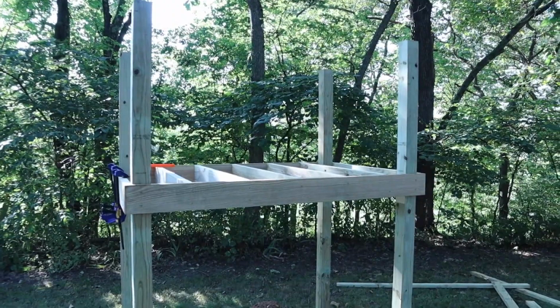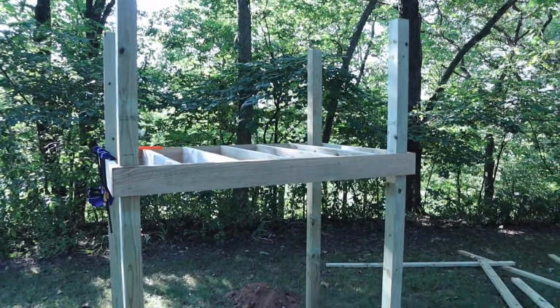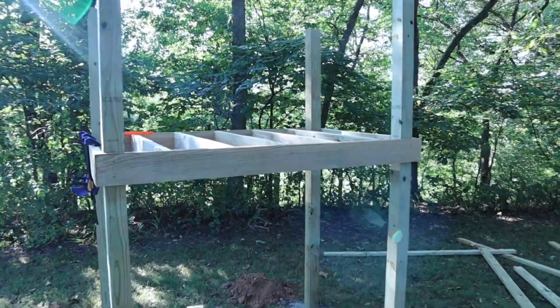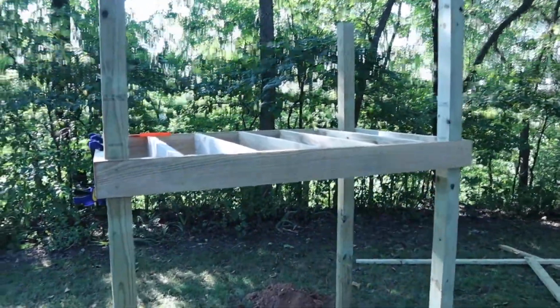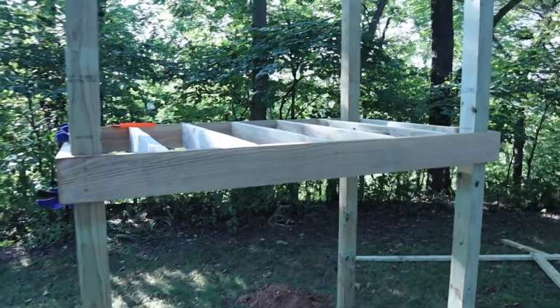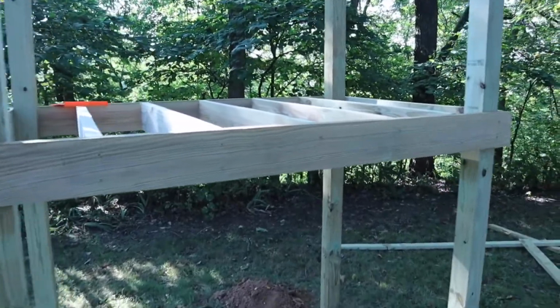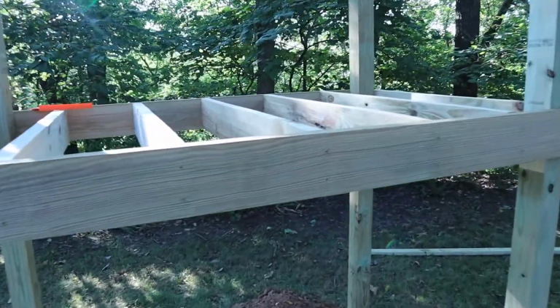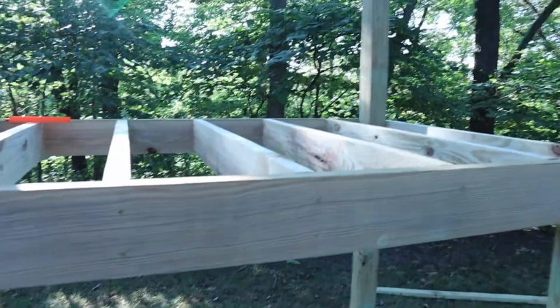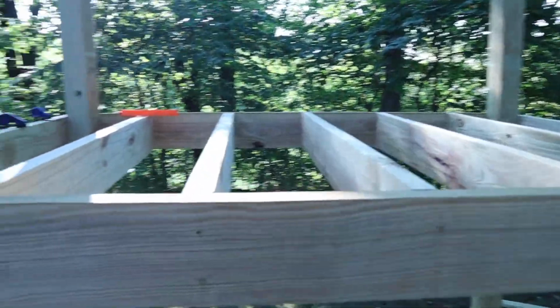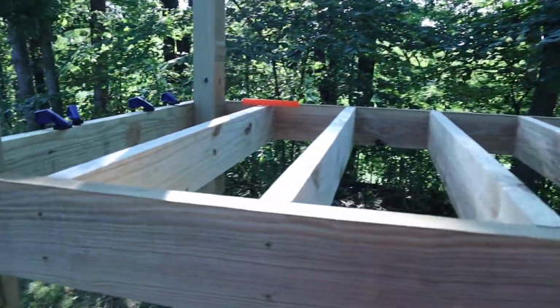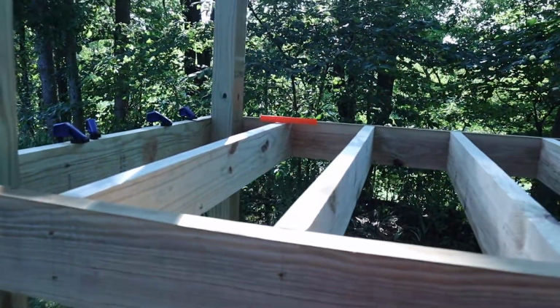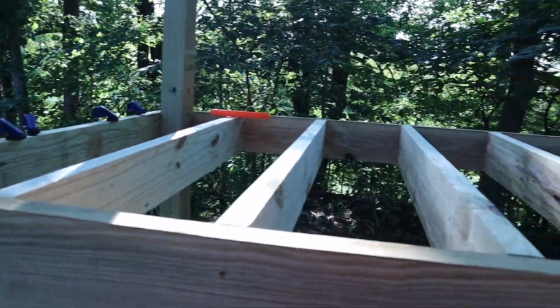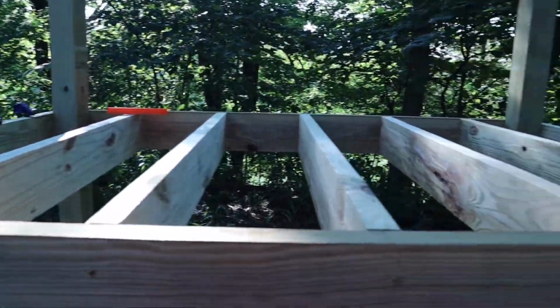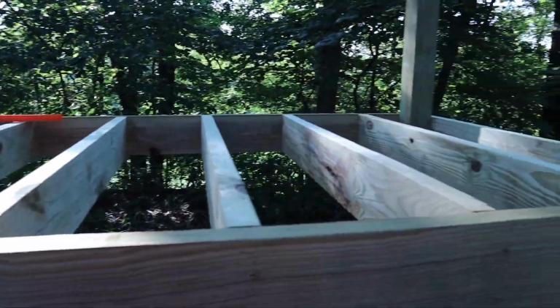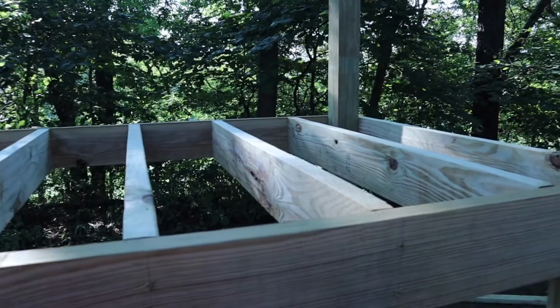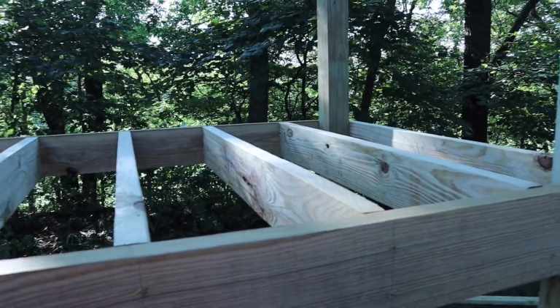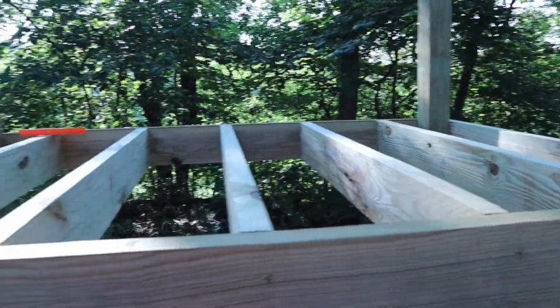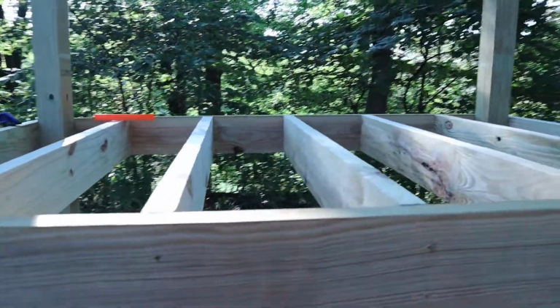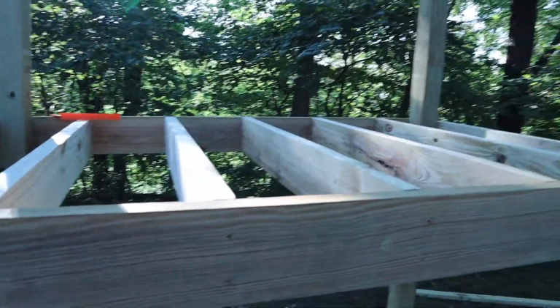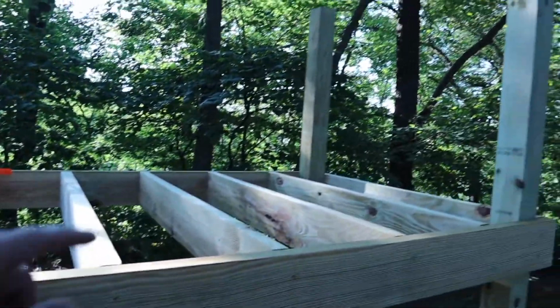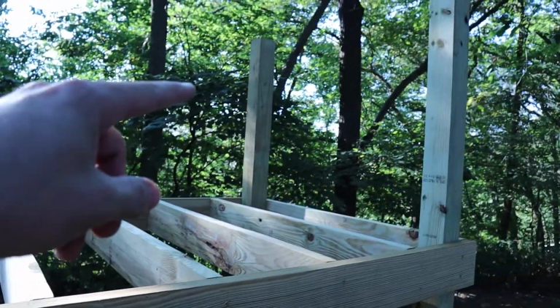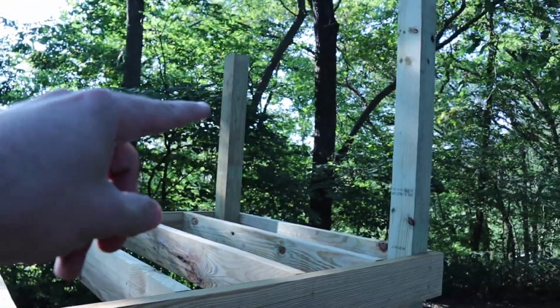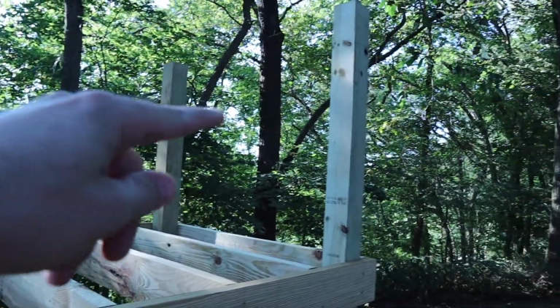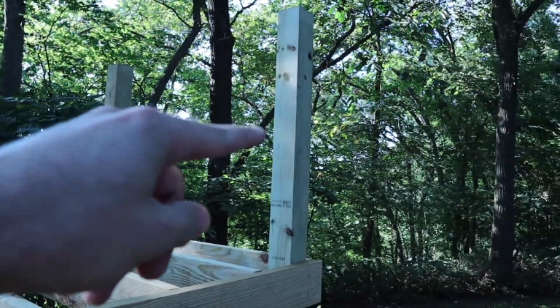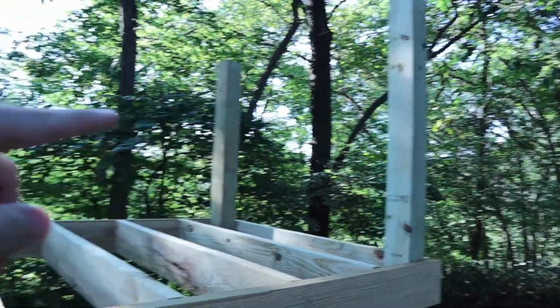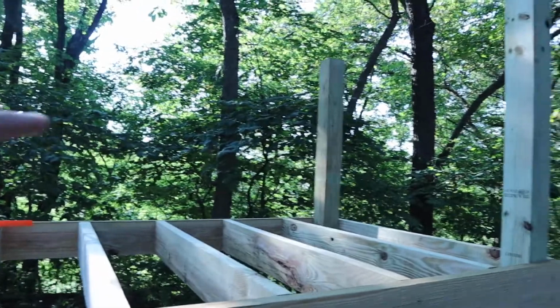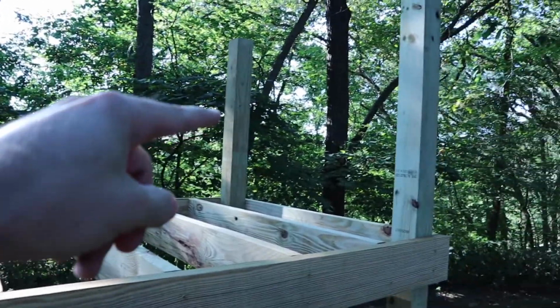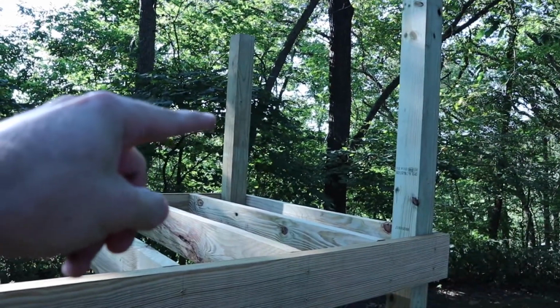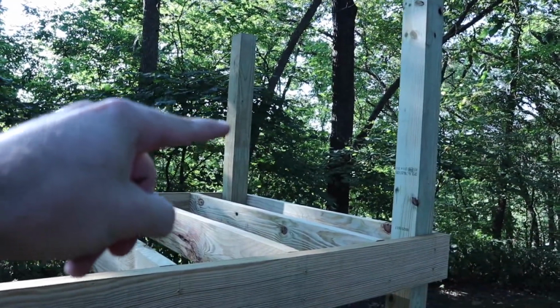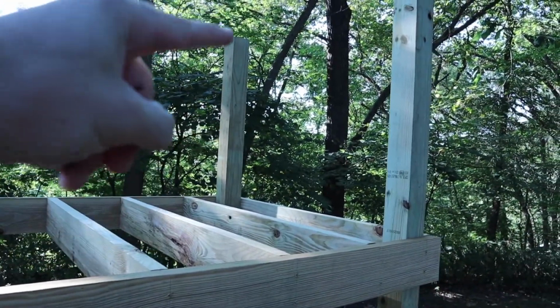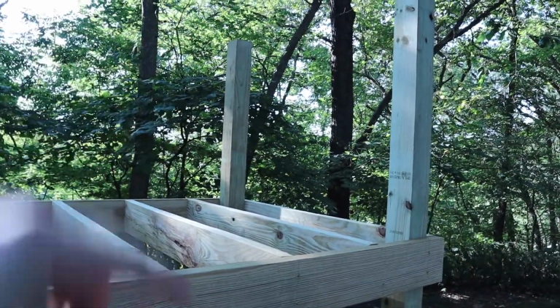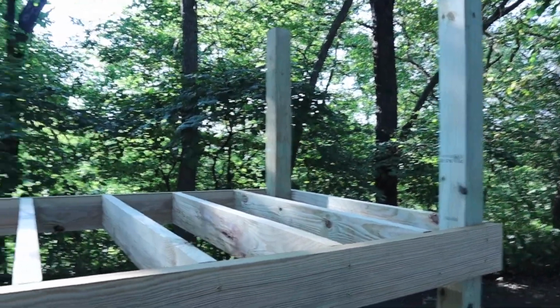I think I'm done working on this project for today. I did get all of the floor joists installed and the frame, so that's all done. I also went ahead and marked off where I'm going to cut all these posts off. This one was the shortest one, so we're just going to cut them all down to the height of that one.